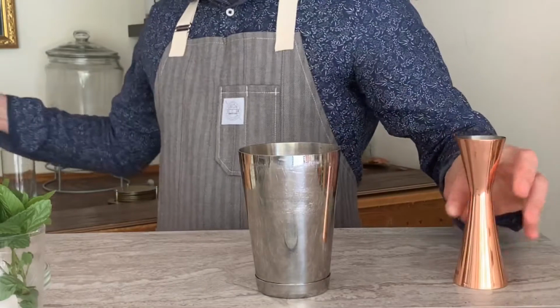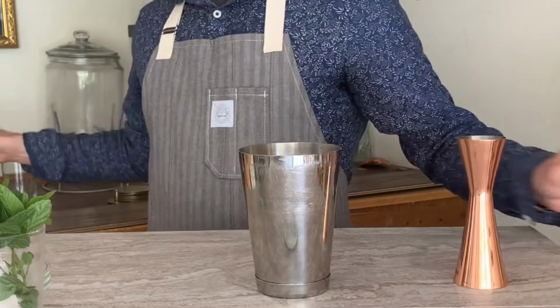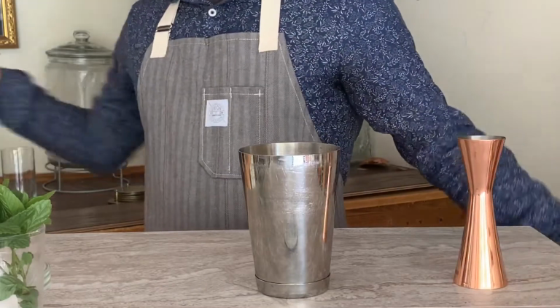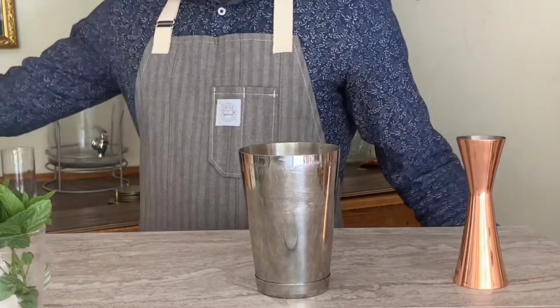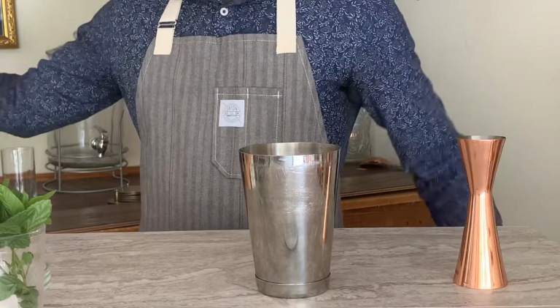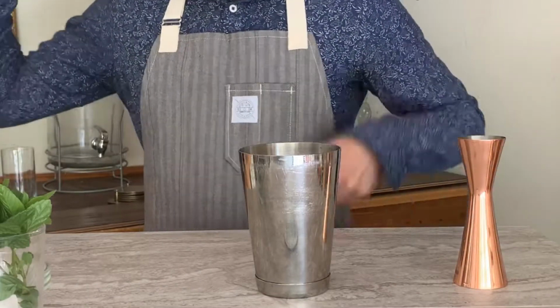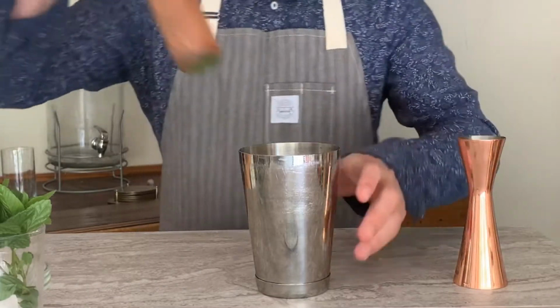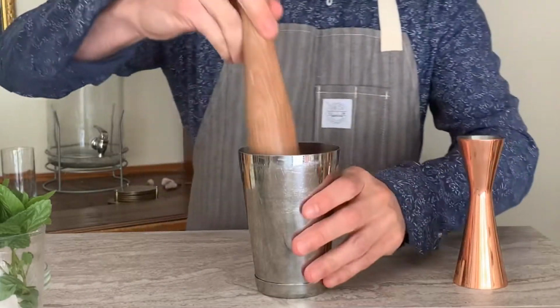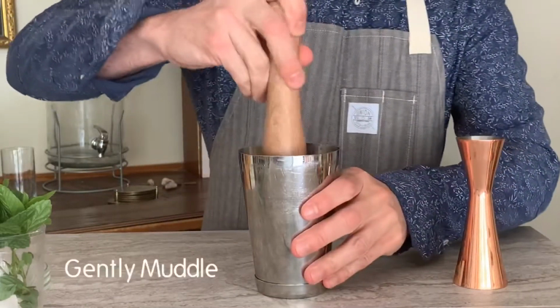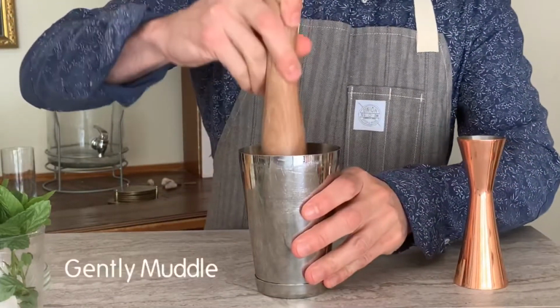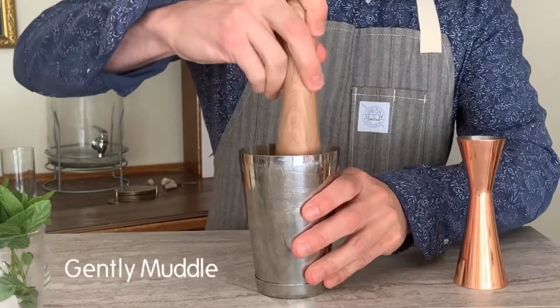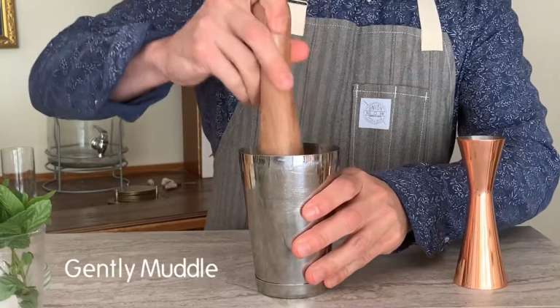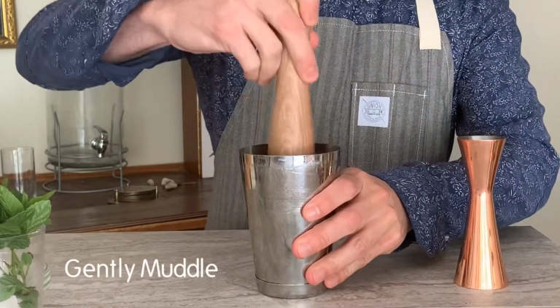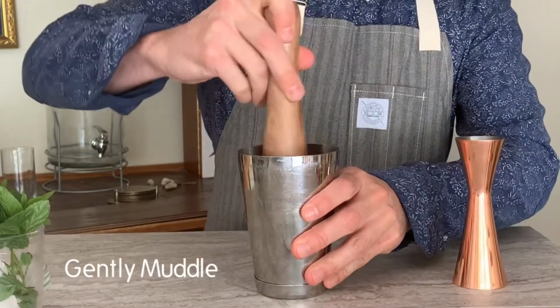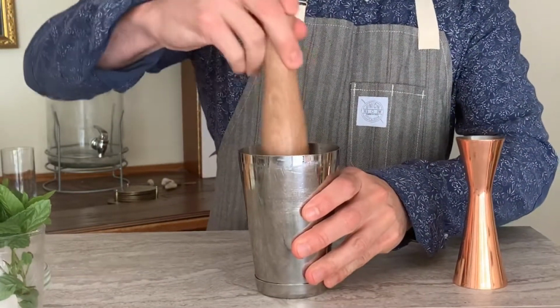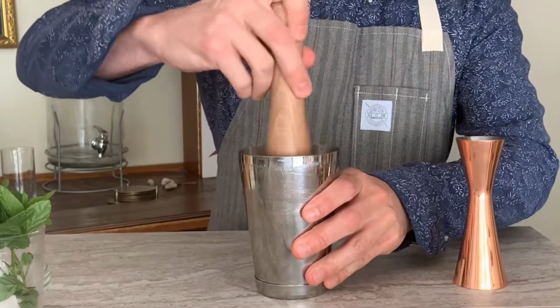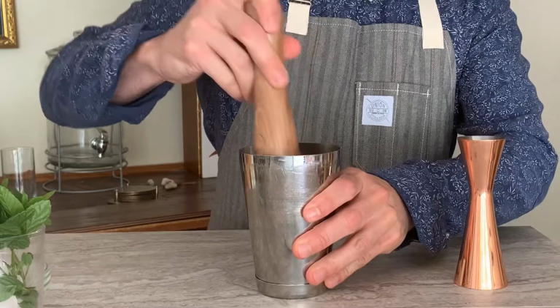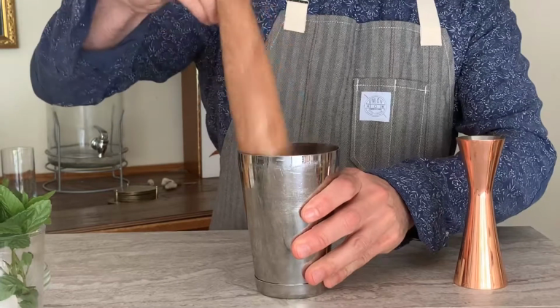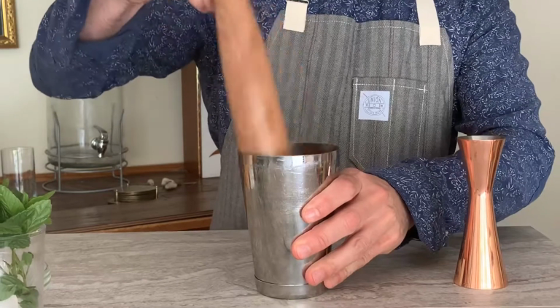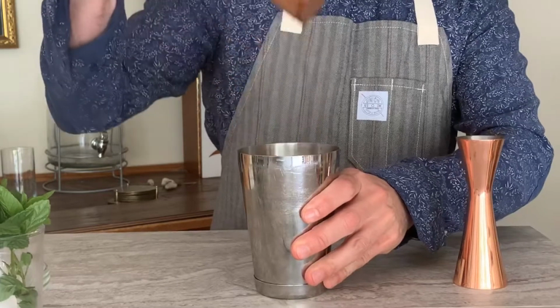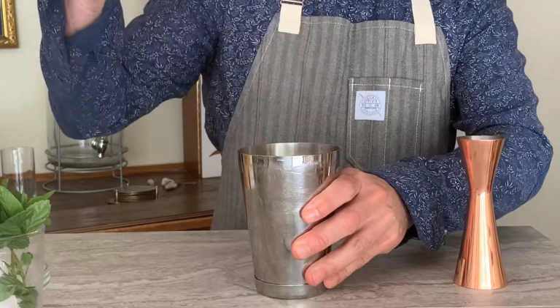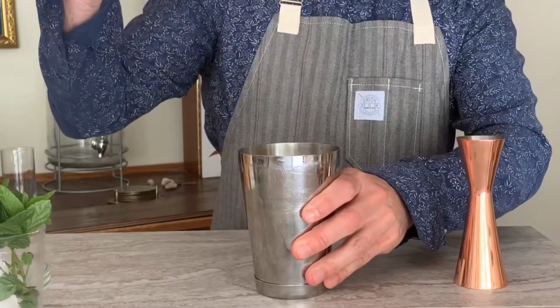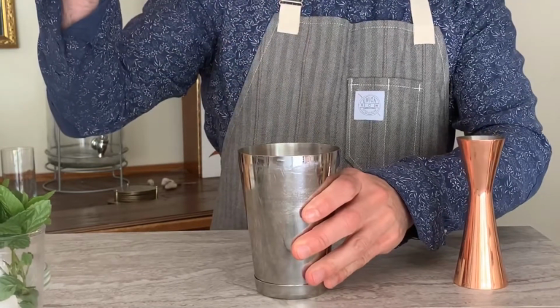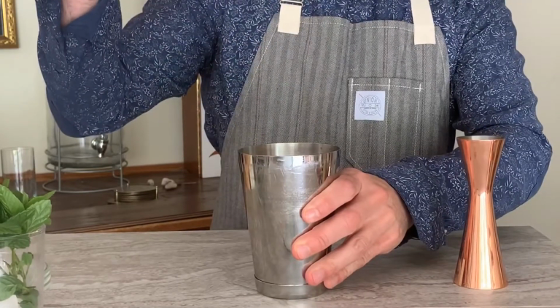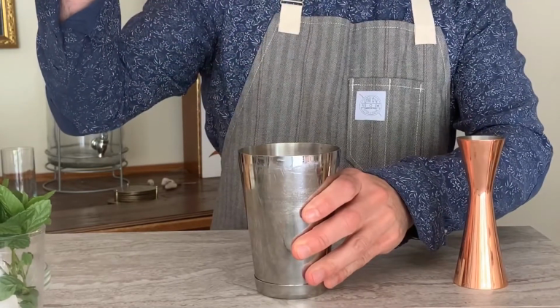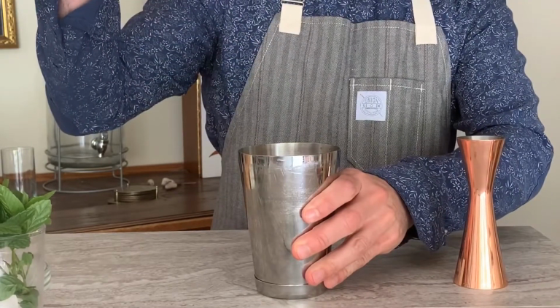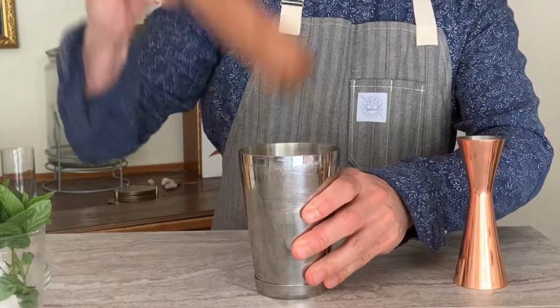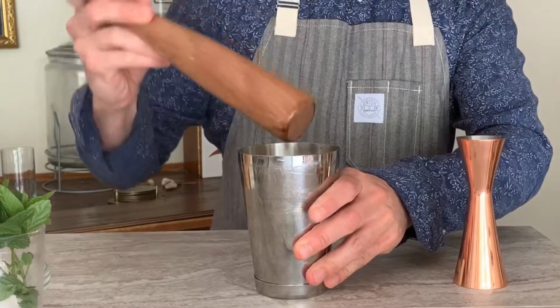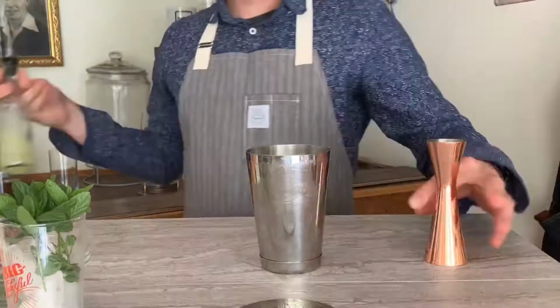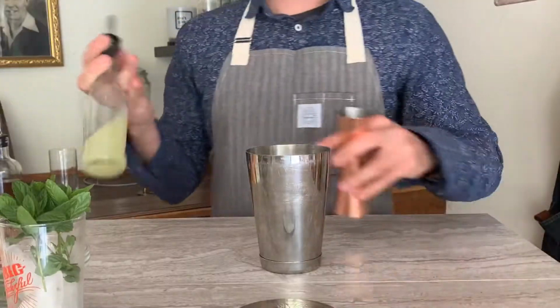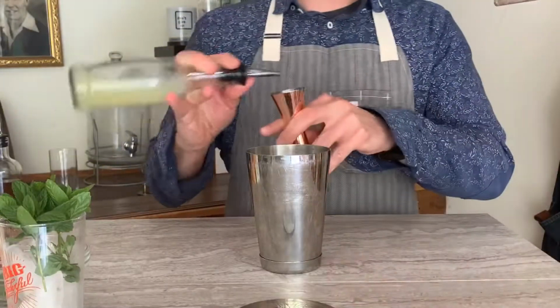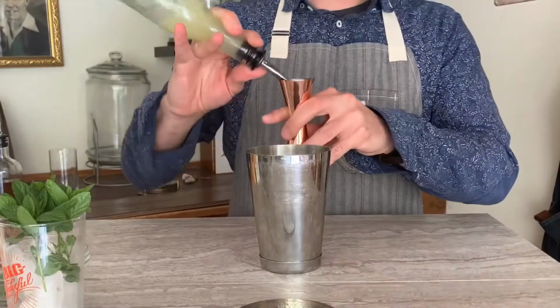We're gonna go ahead and muddle this. You don't want to pulverize the mint — you just want to gently muddle a couple of times to excrete the essential oils and delicious aromatics.